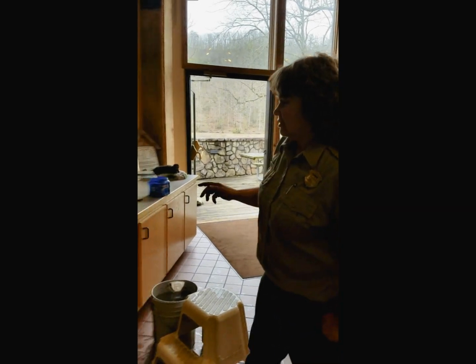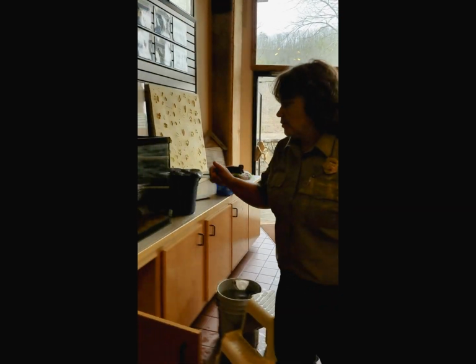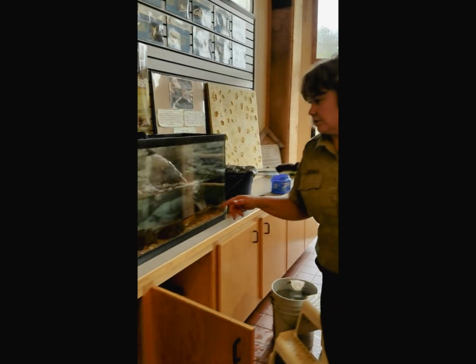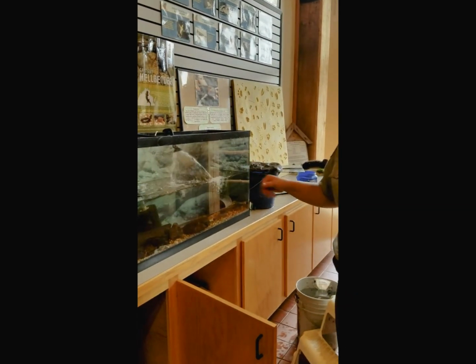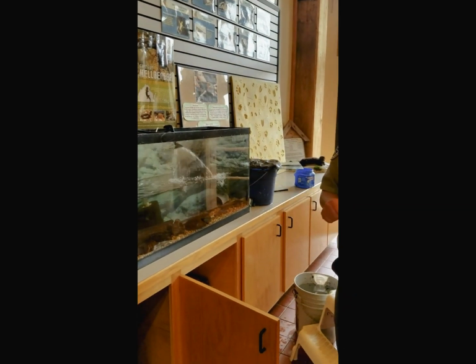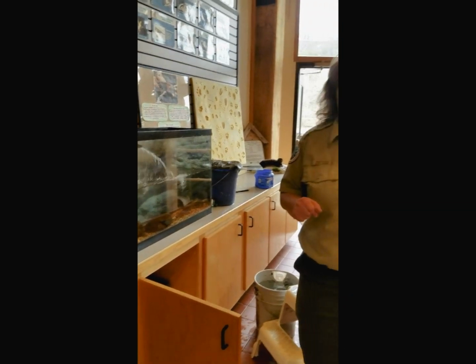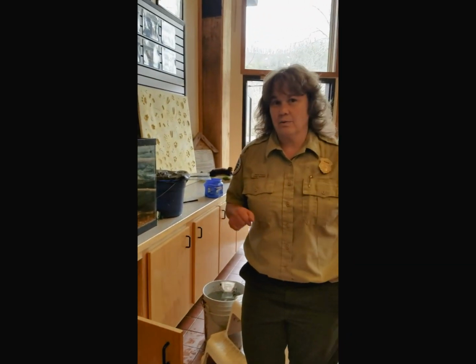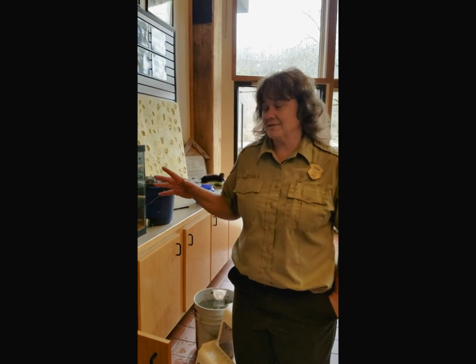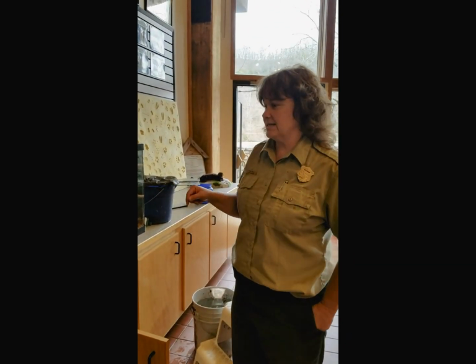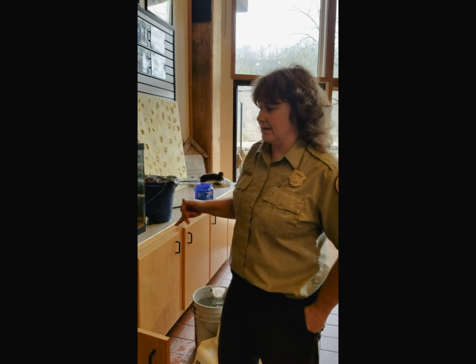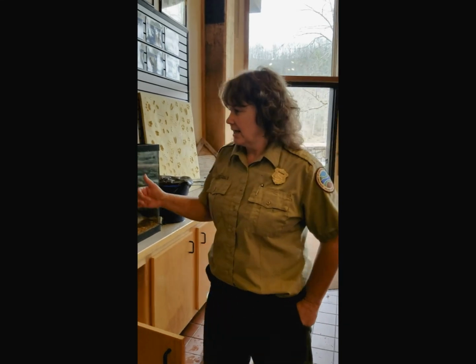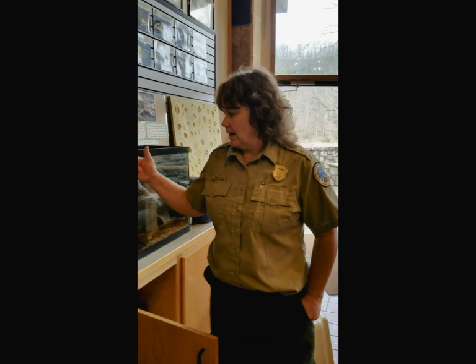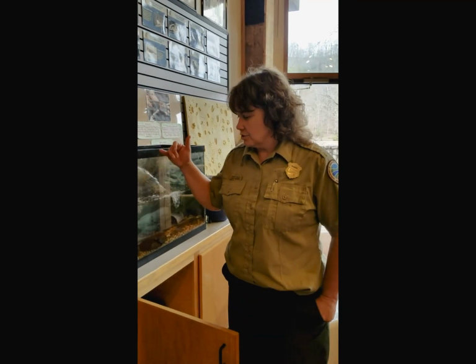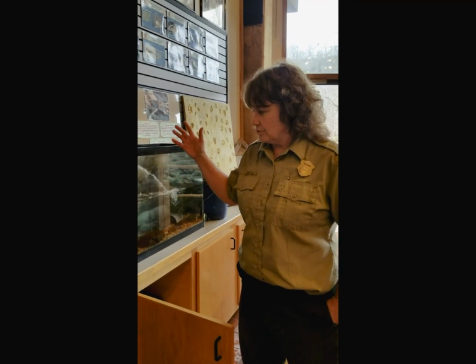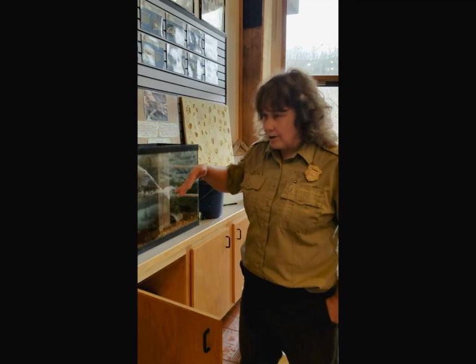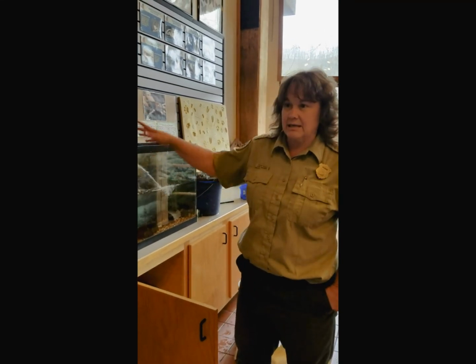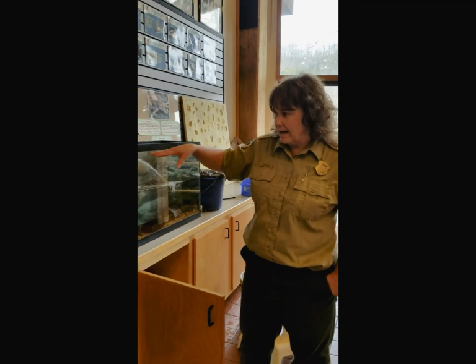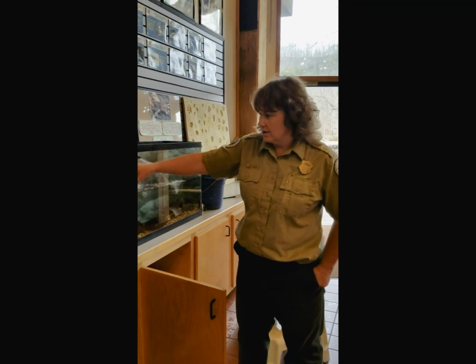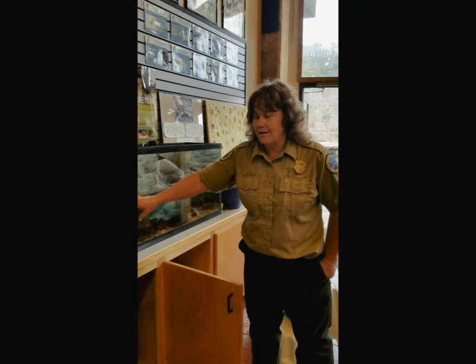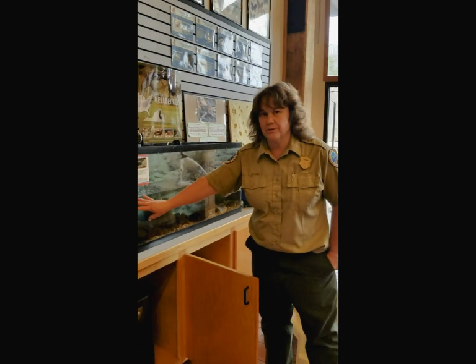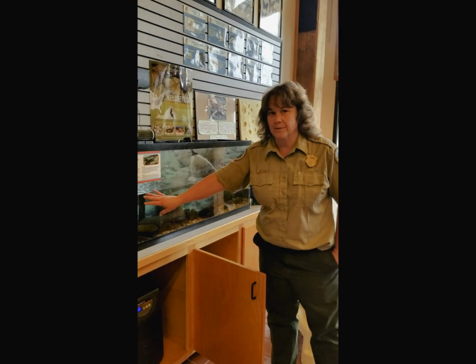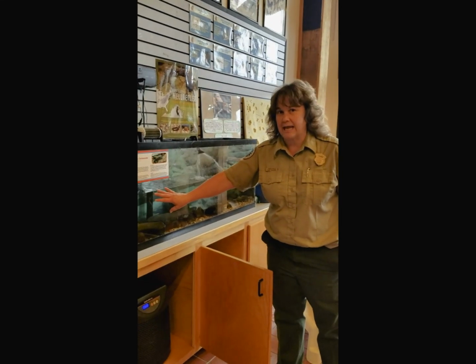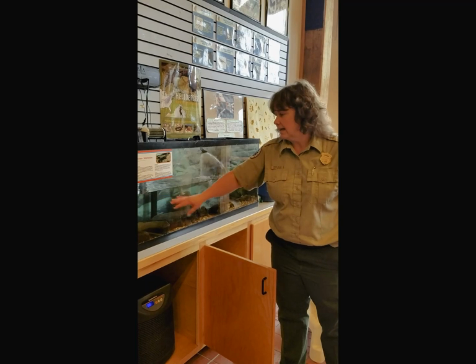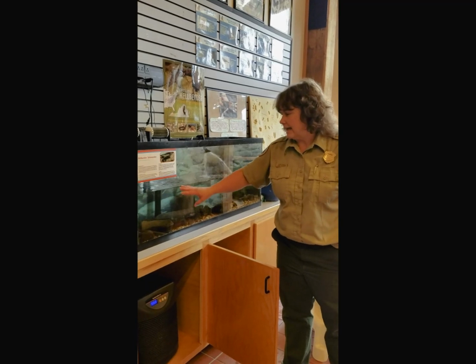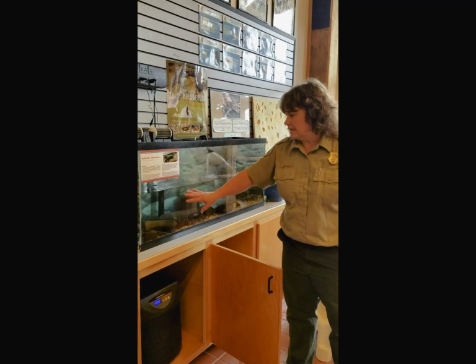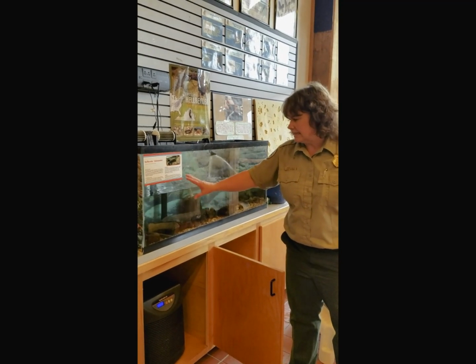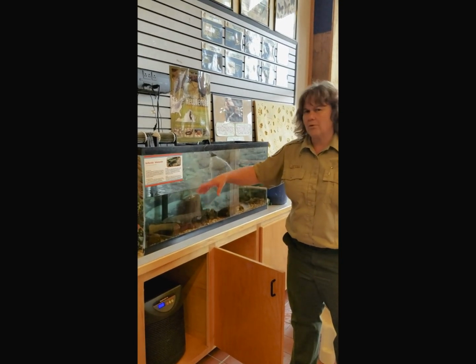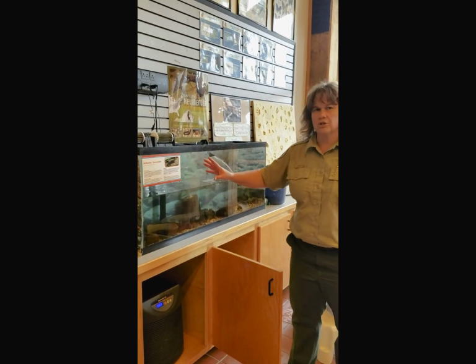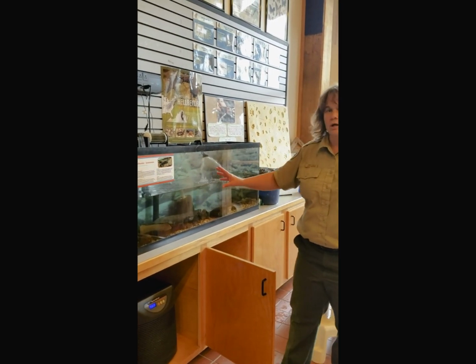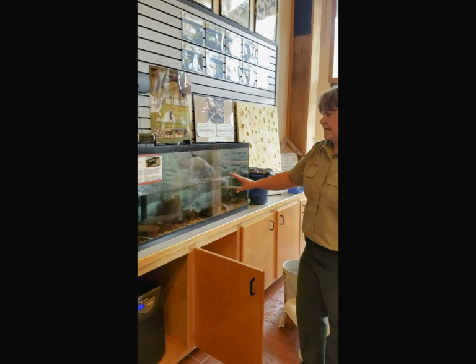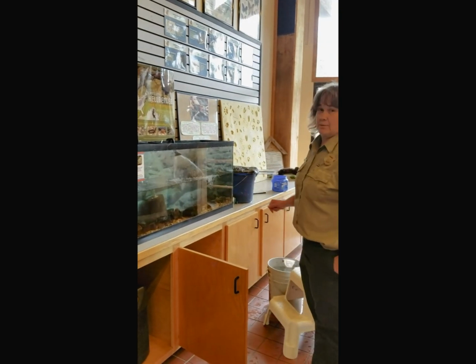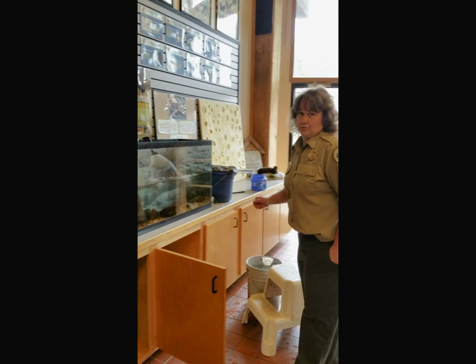Now what we're going to do is clean his tank. We have to clean it because algae builds up in the tank due to his environment, and we need to make sure we keep his chemicals right.